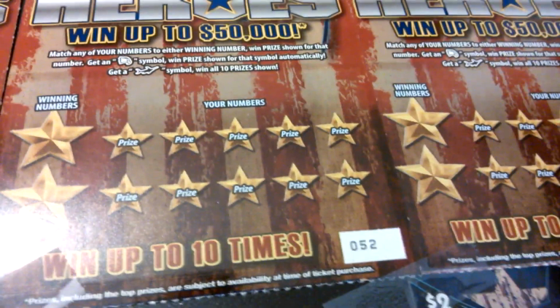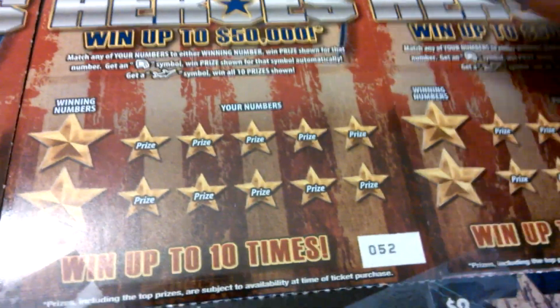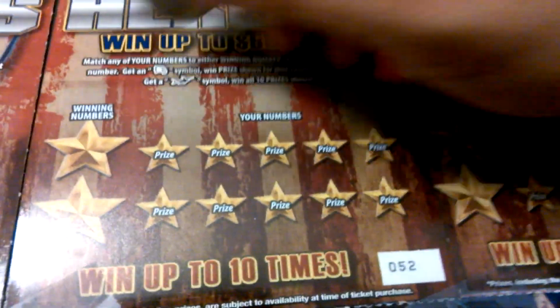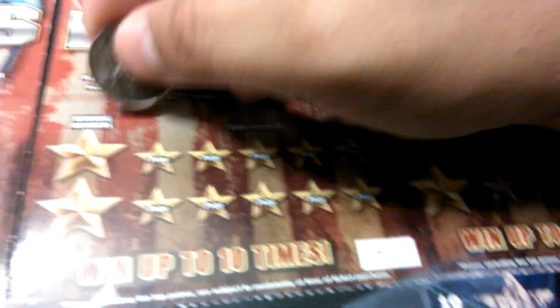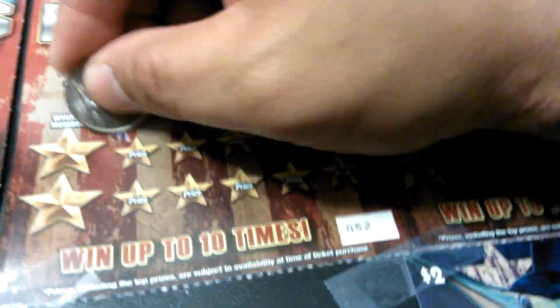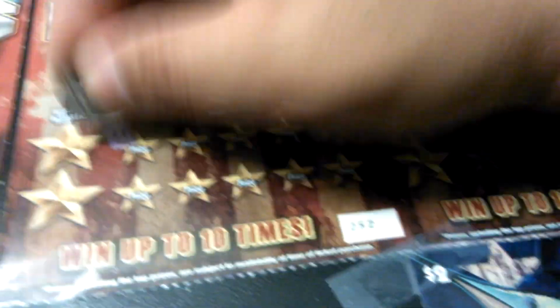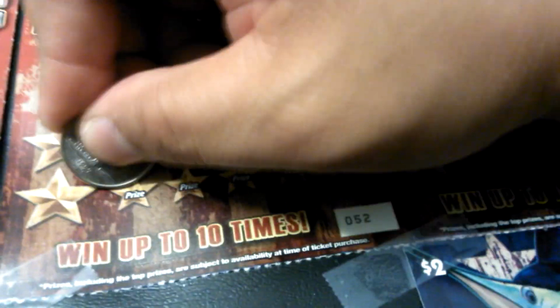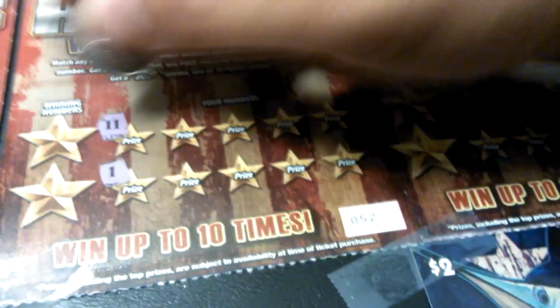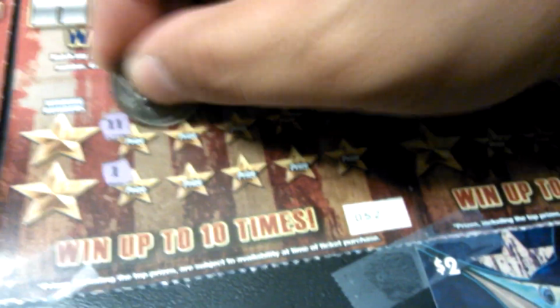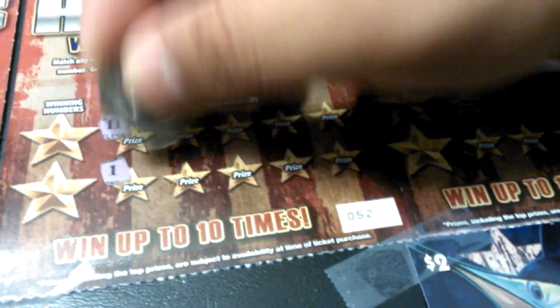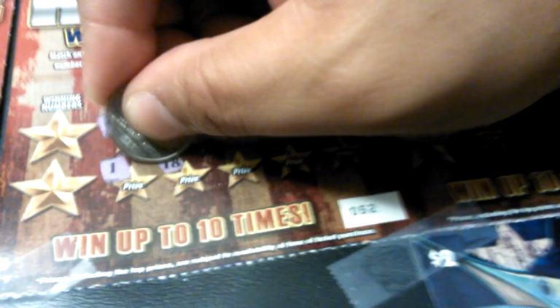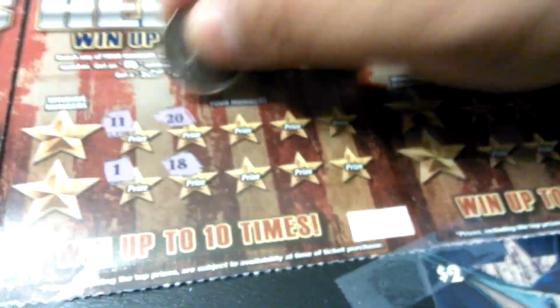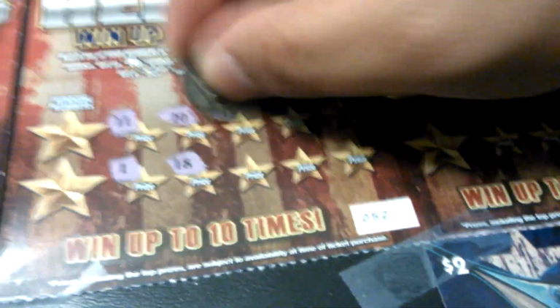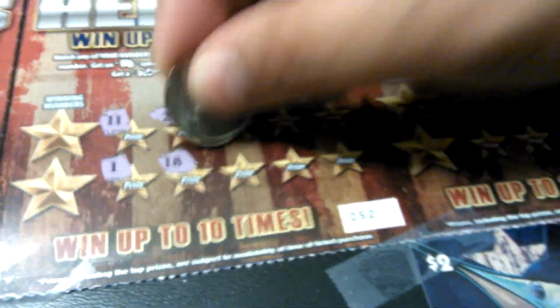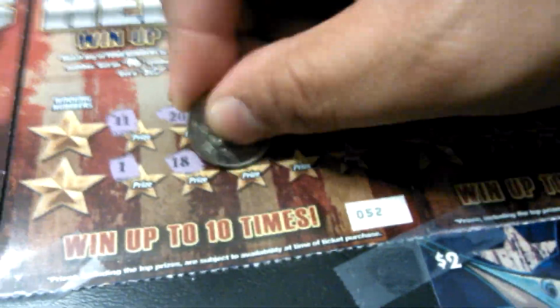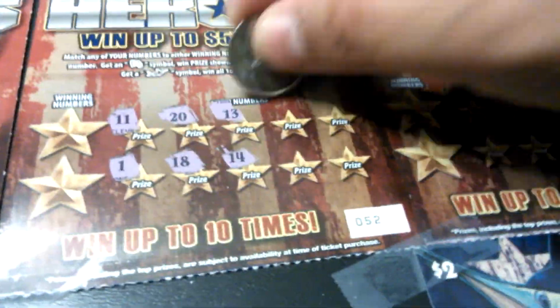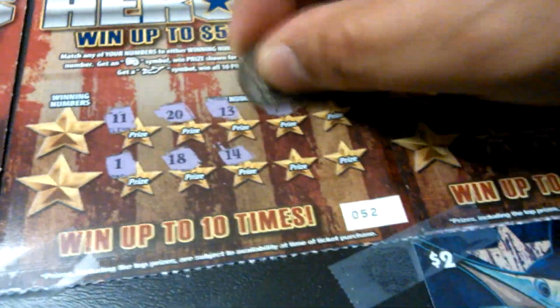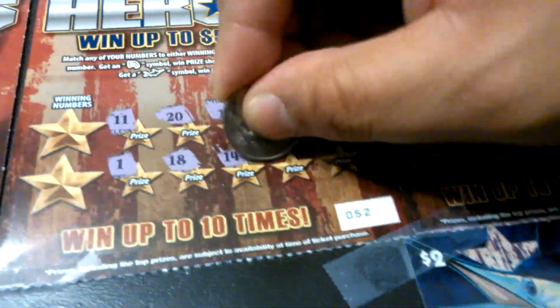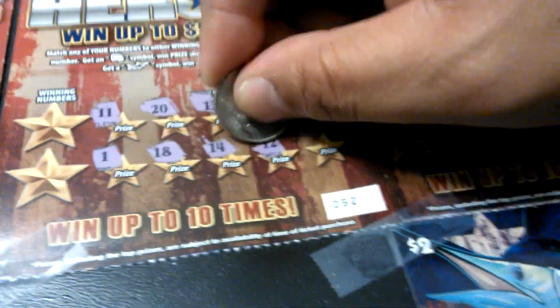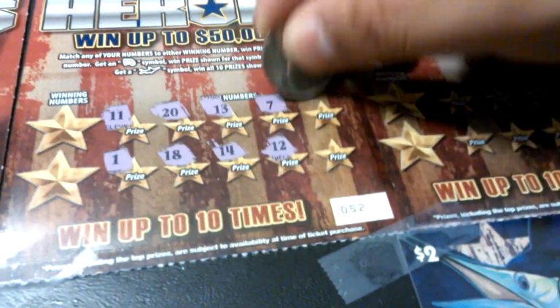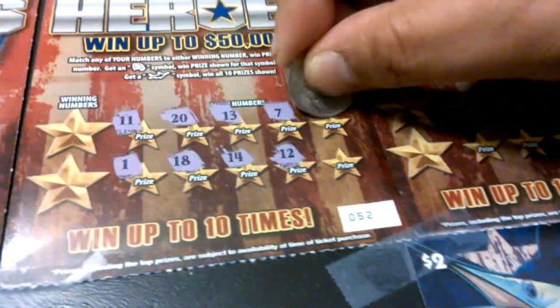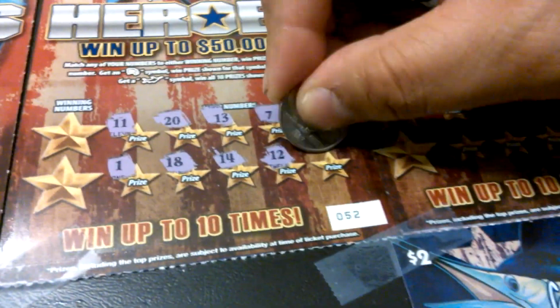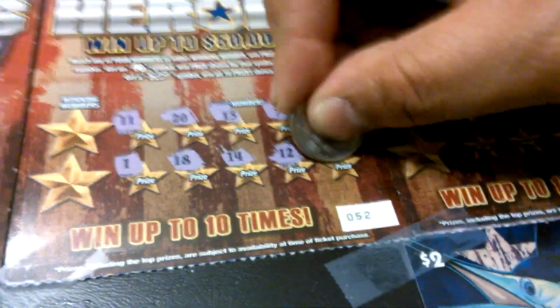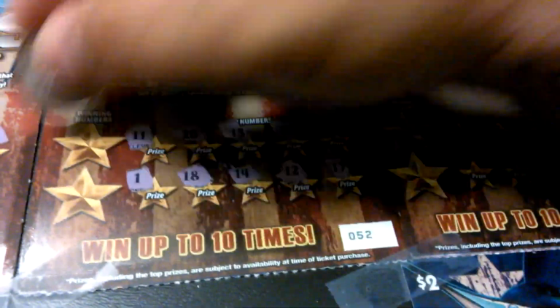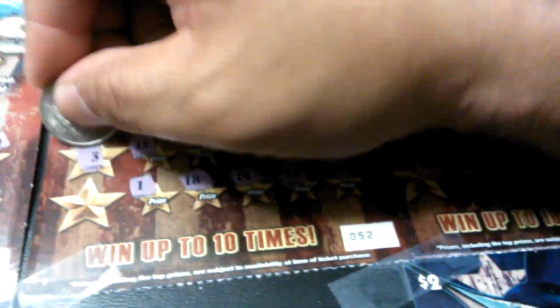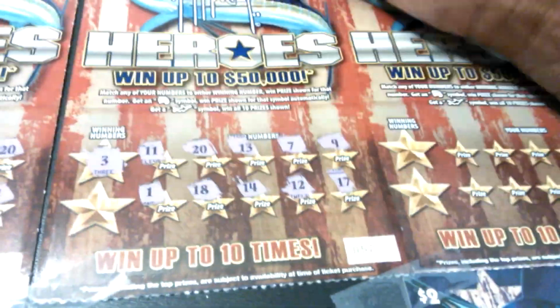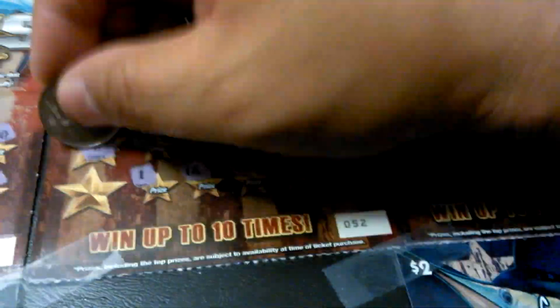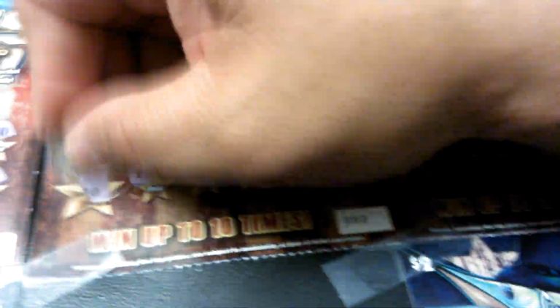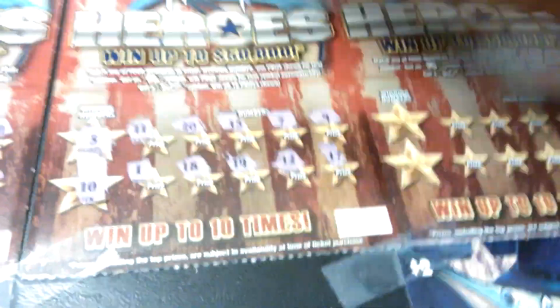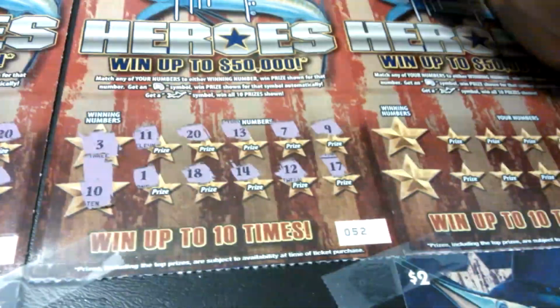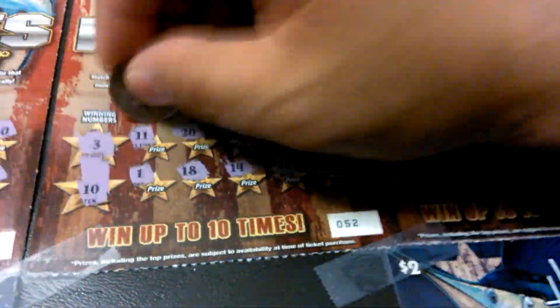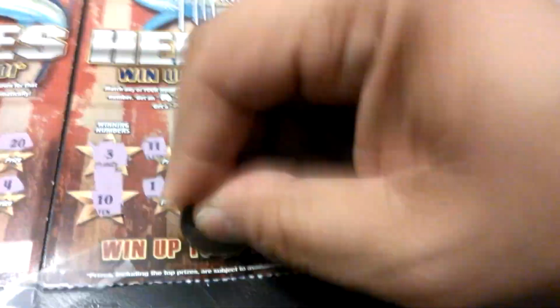Ticket 52. 11, 1, 20, 18, 13, 14, 7, 12, 9, and 17. Winning numbers 3 and 8, 10. Nothing there.